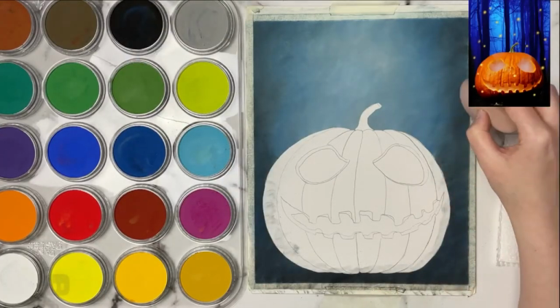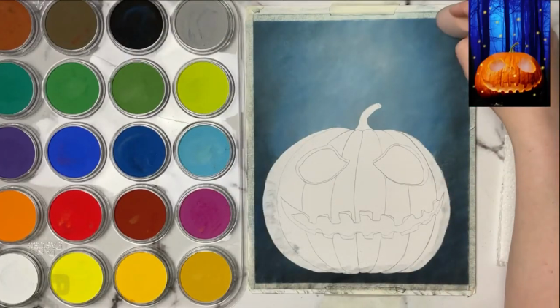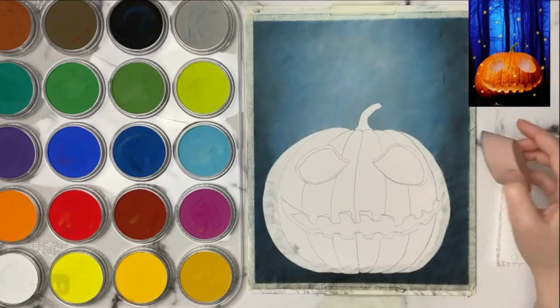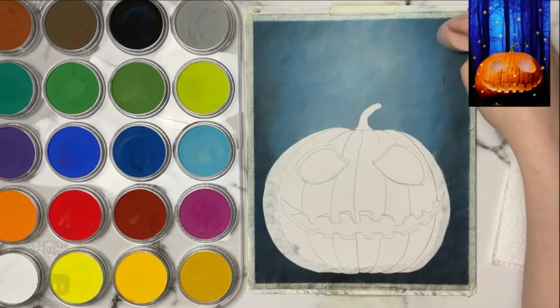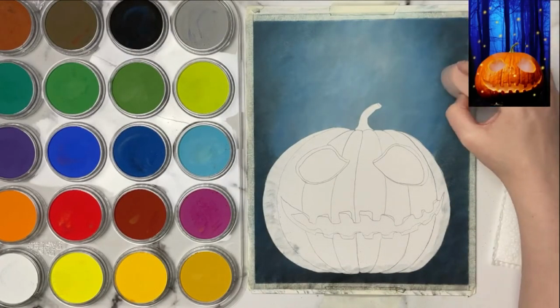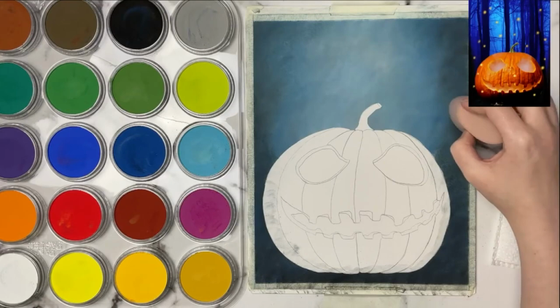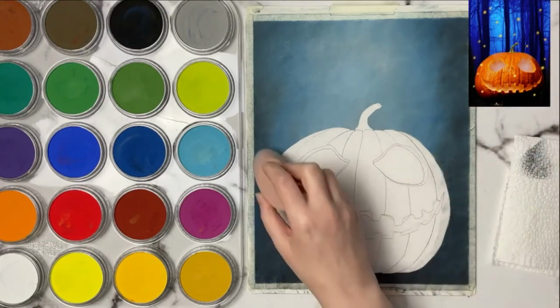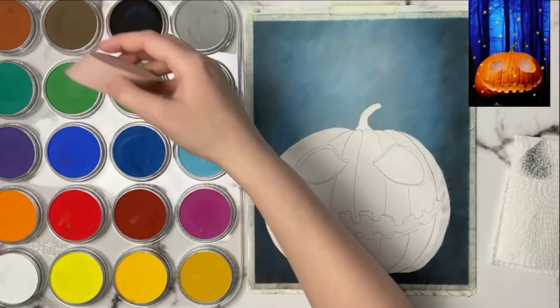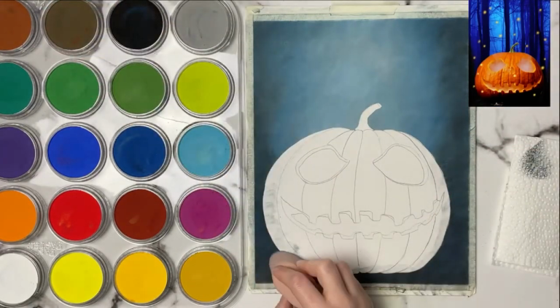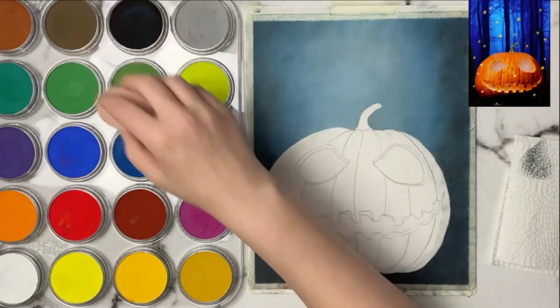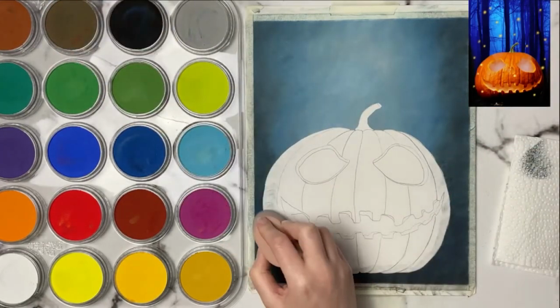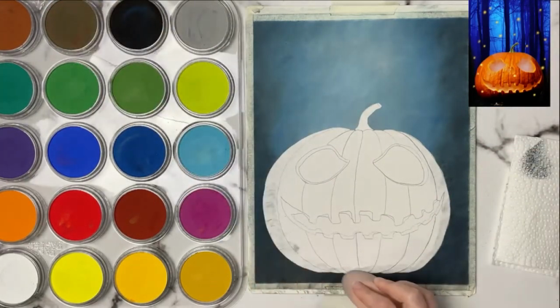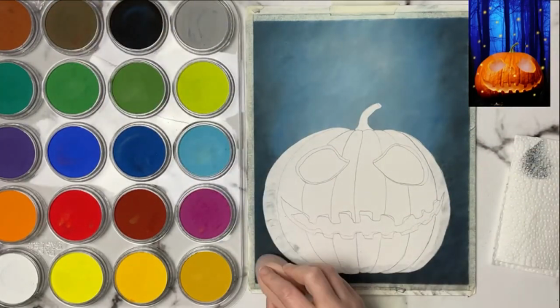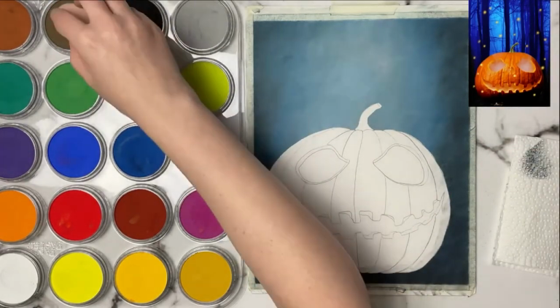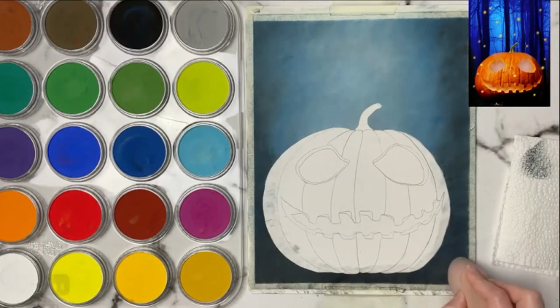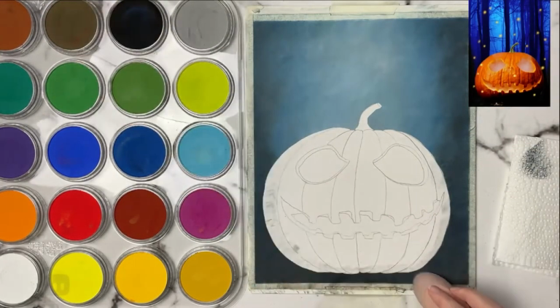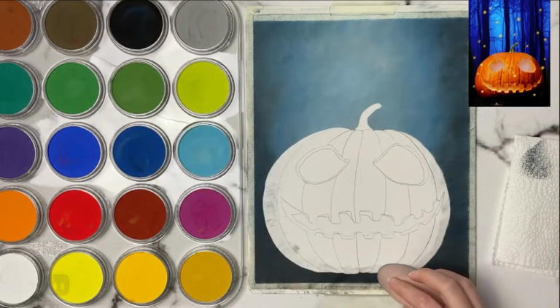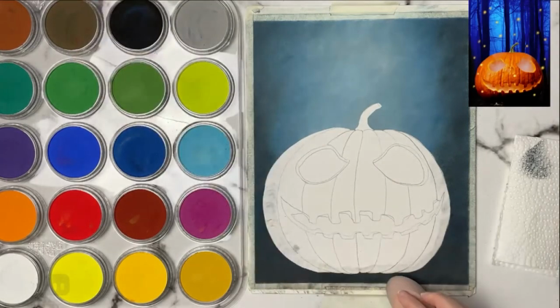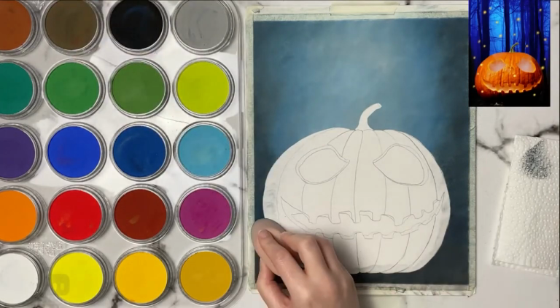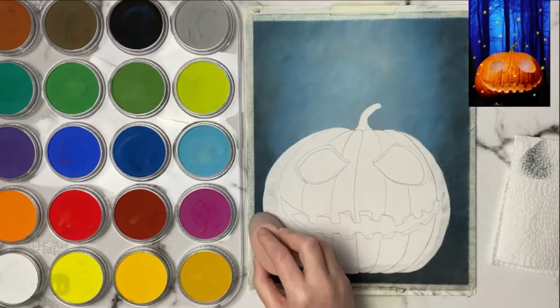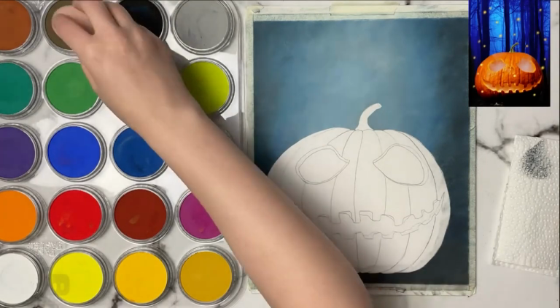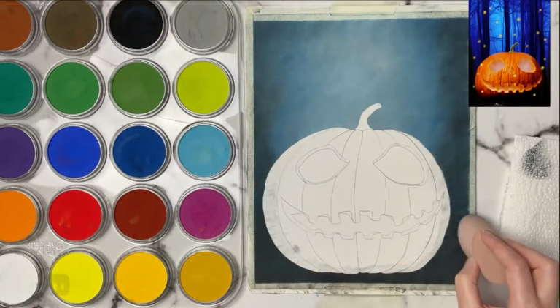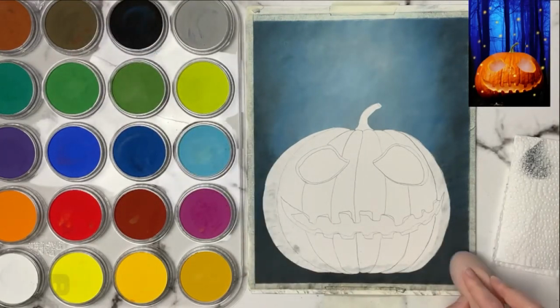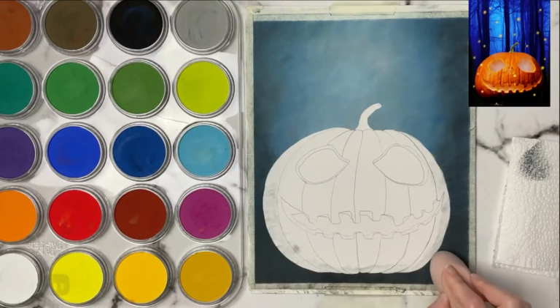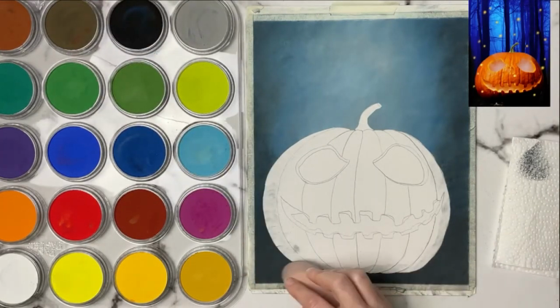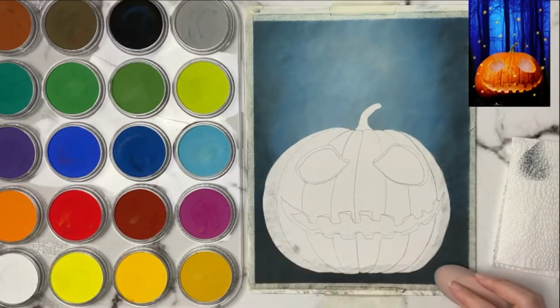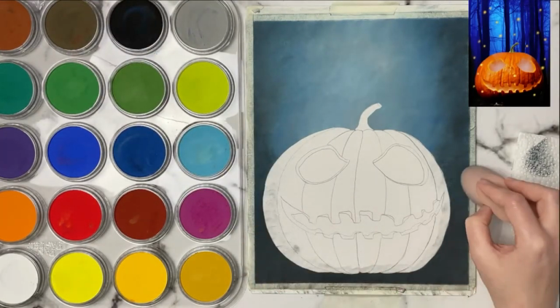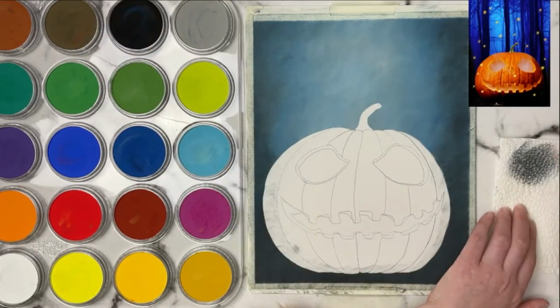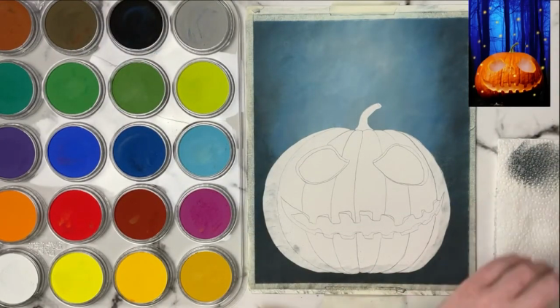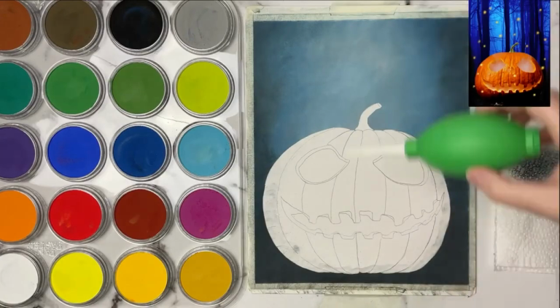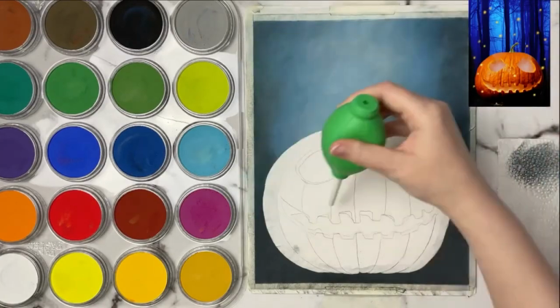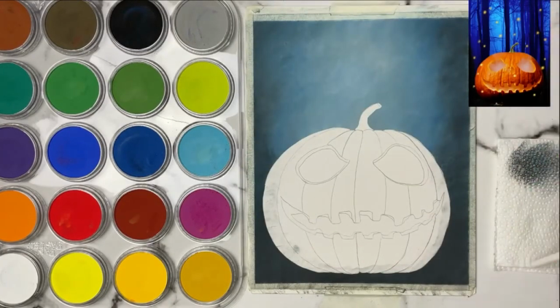Unlike pastel papers like the Canson Mi-Teintes — which I still like and is a great paper — you definitely won't be able to get as many layers with that paper, maybe one to two layers at the most, and your pastel pencils just won't have enough to stick to the surface.